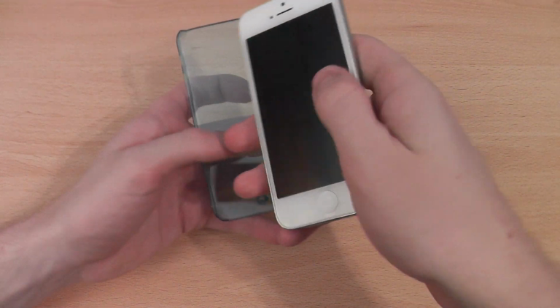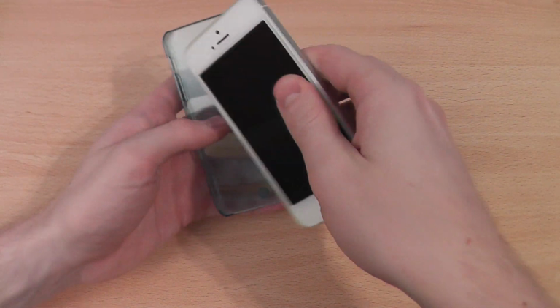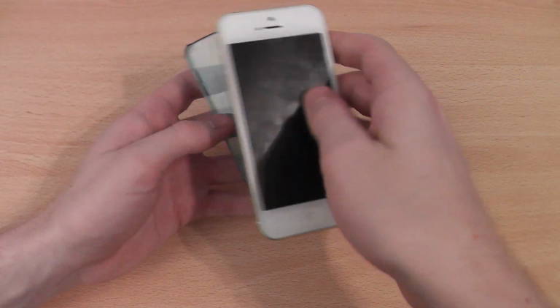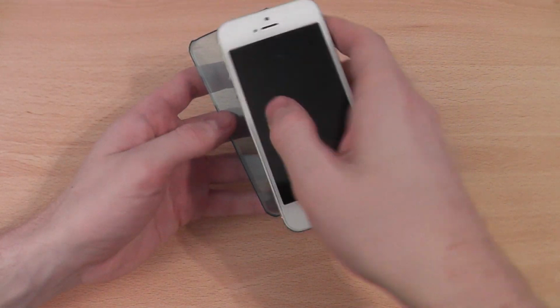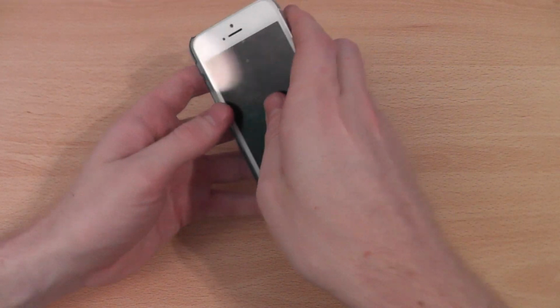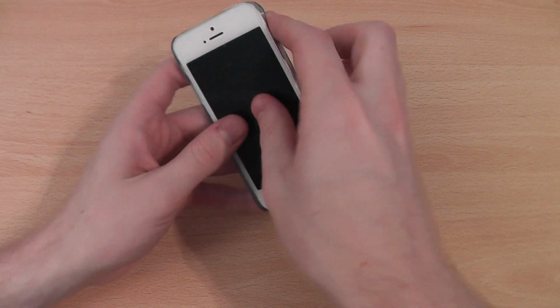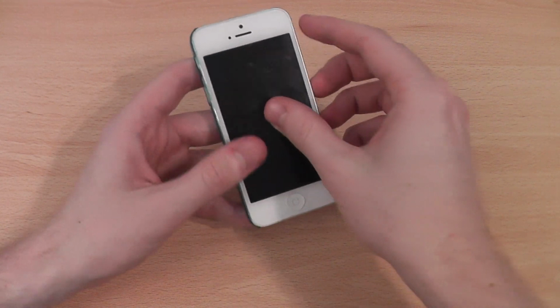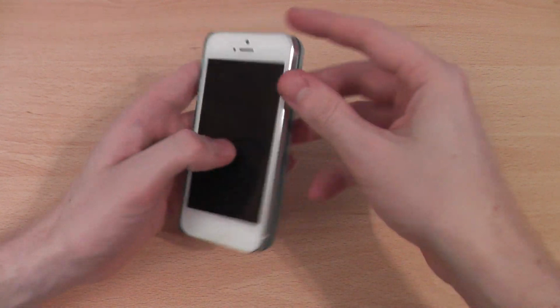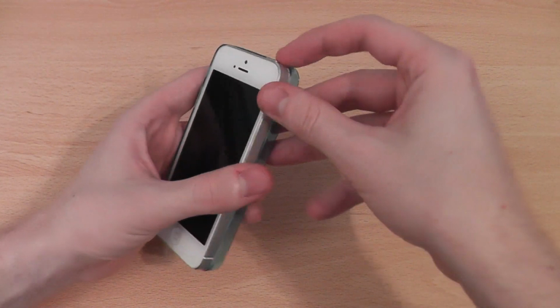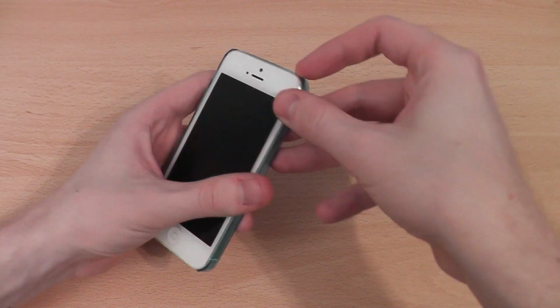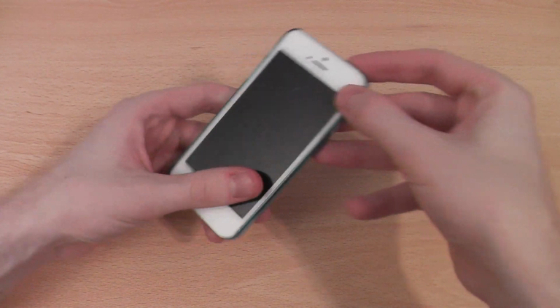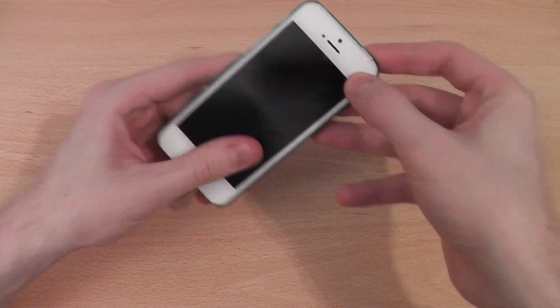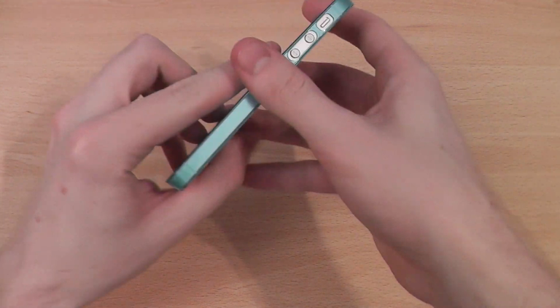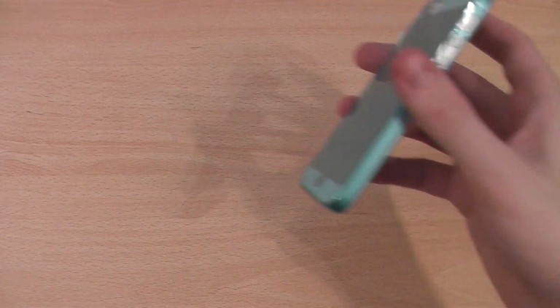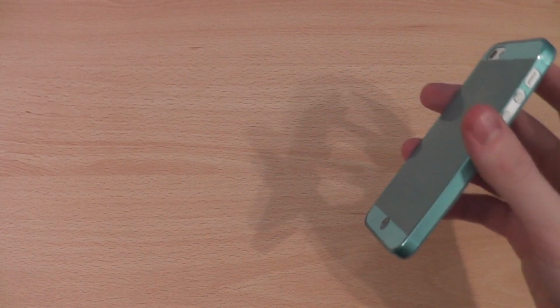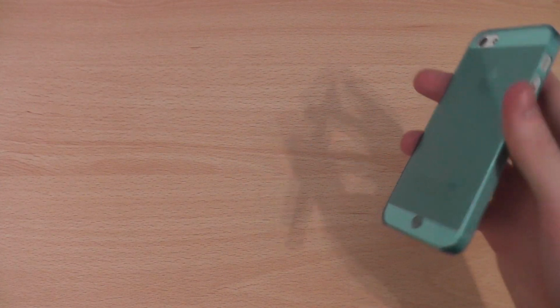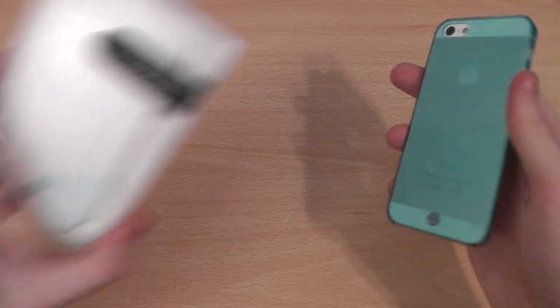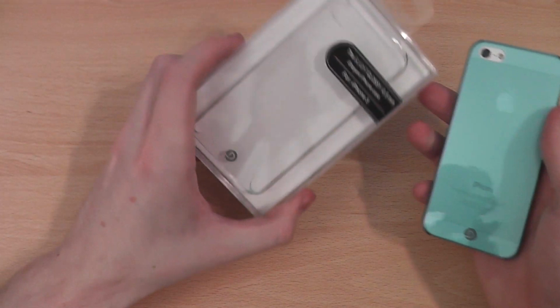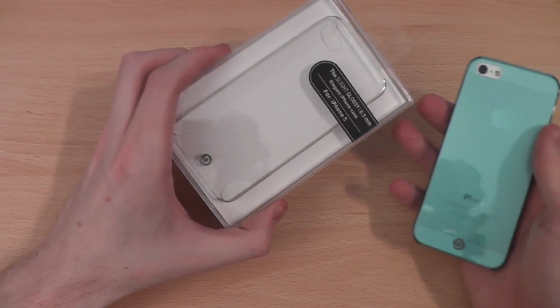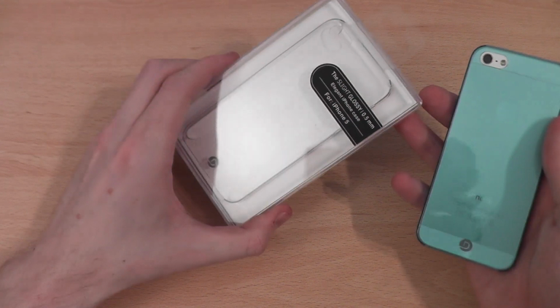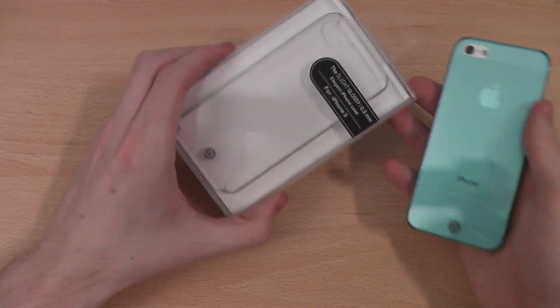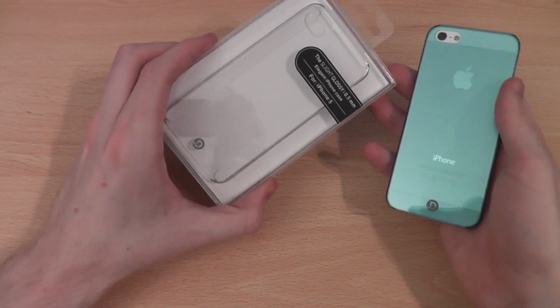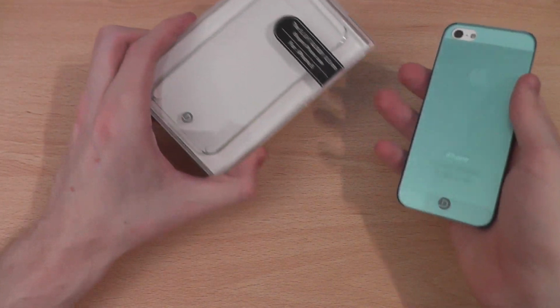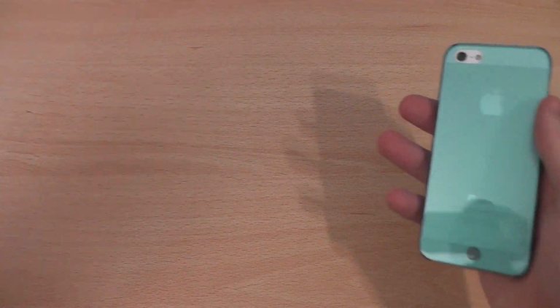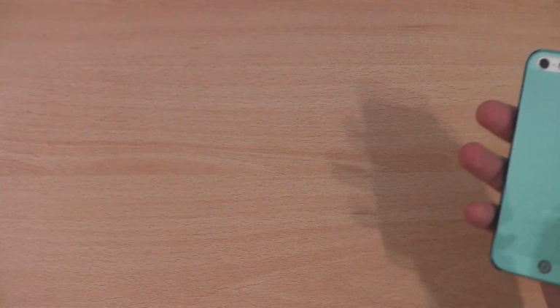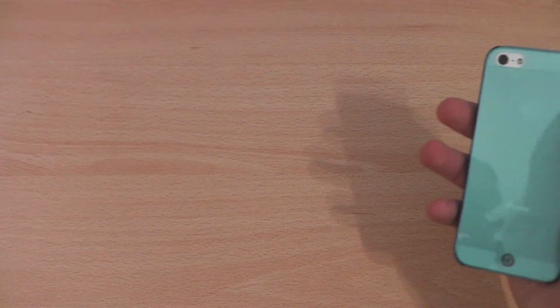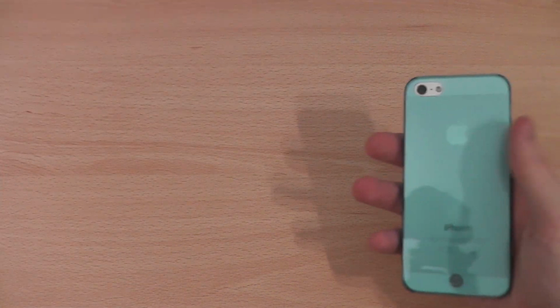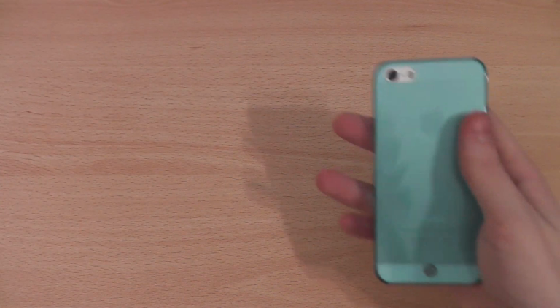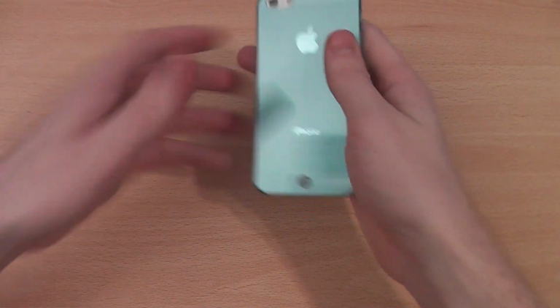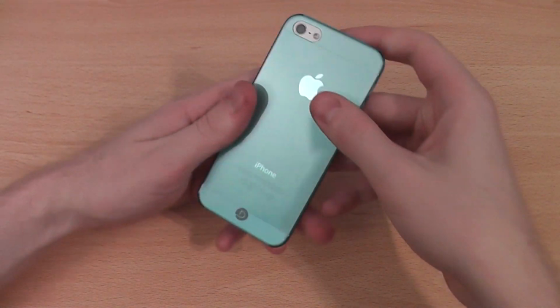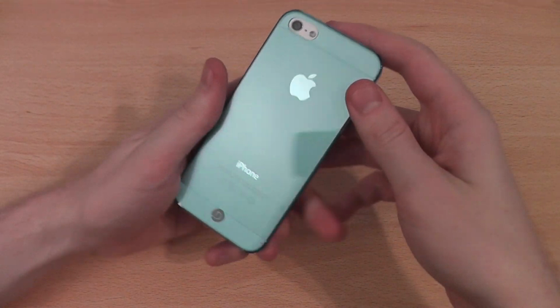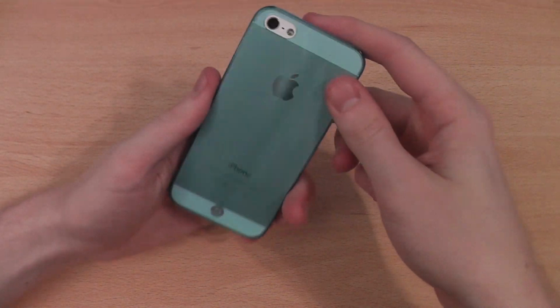This is available in a range of colours. I've got the light blue one here to show you, but I'll just show you that I've got a clear one as well — not much to show there, pretty much see straight through to the box. But on with the review.